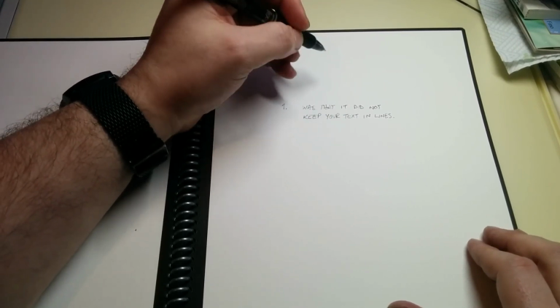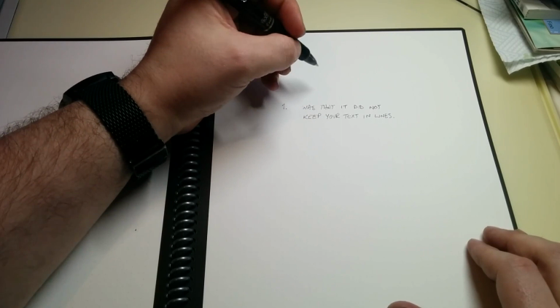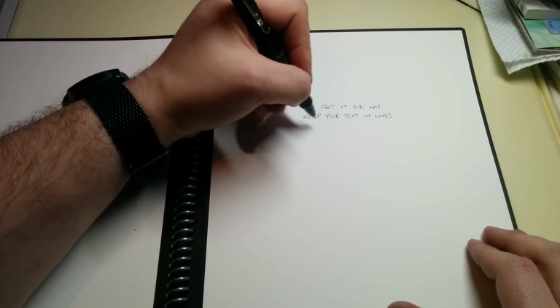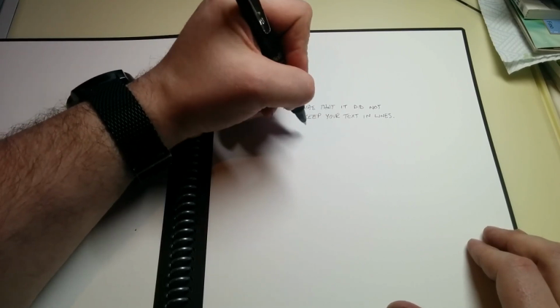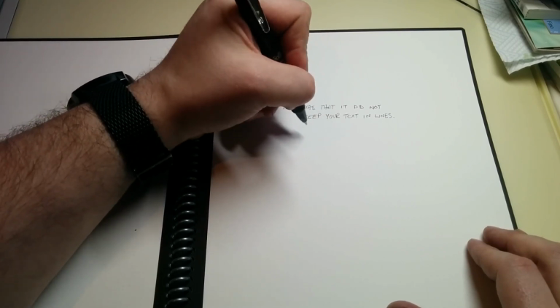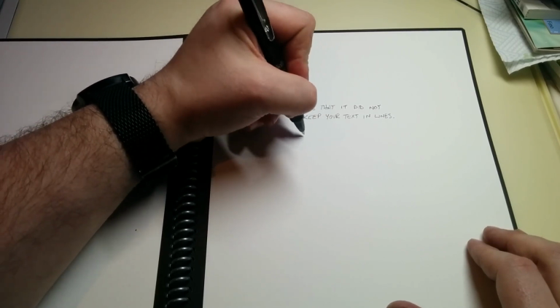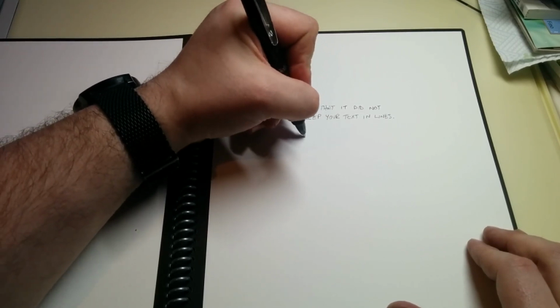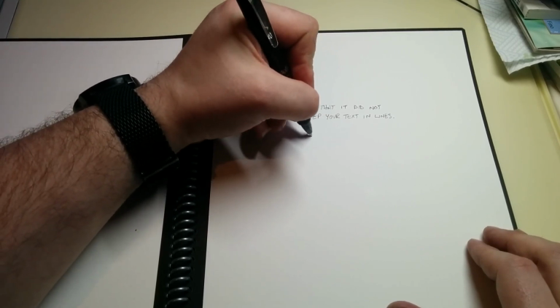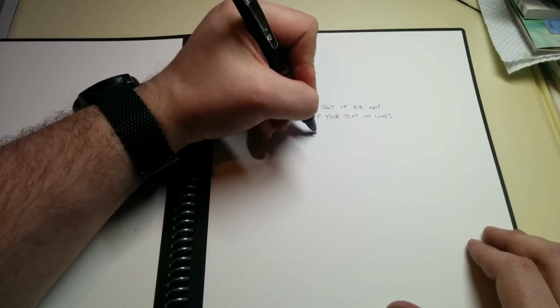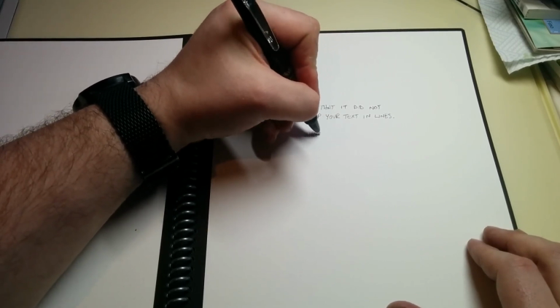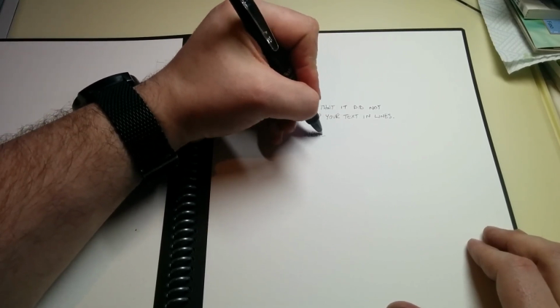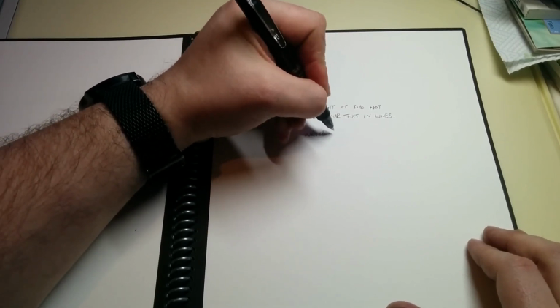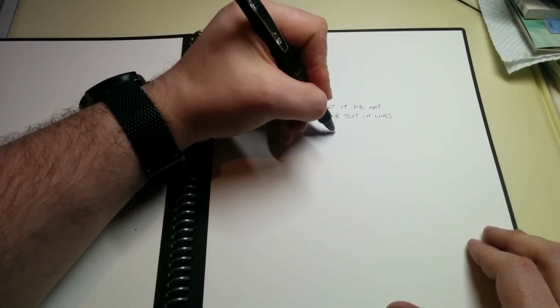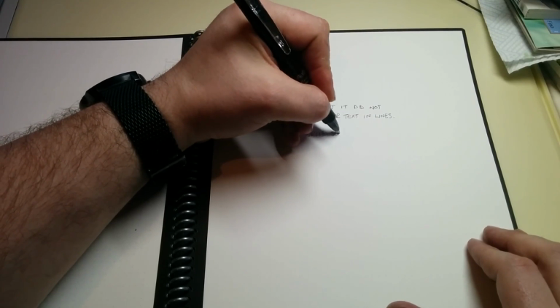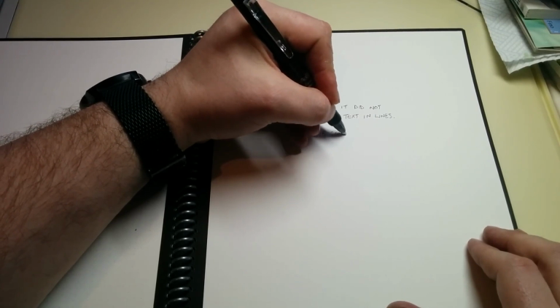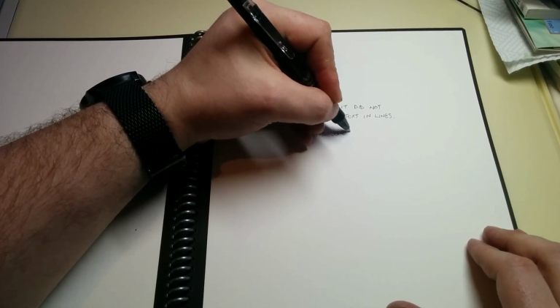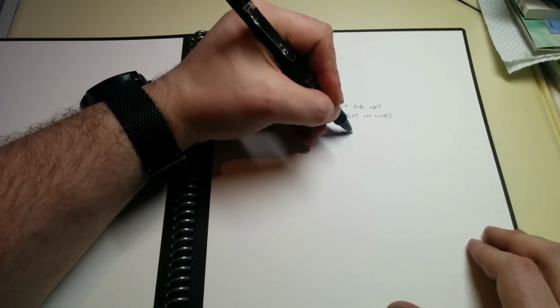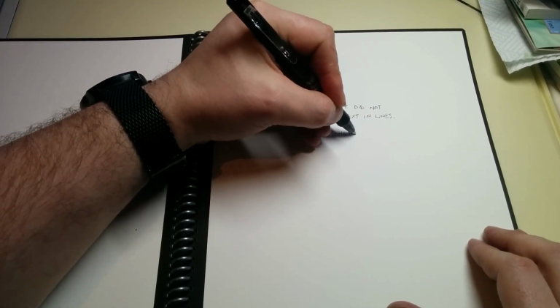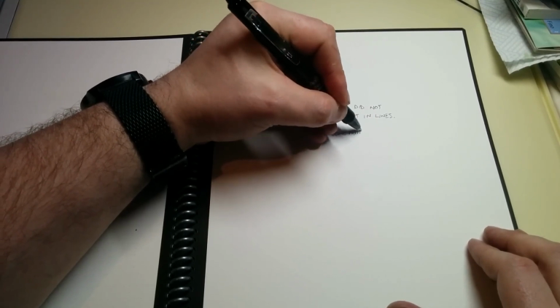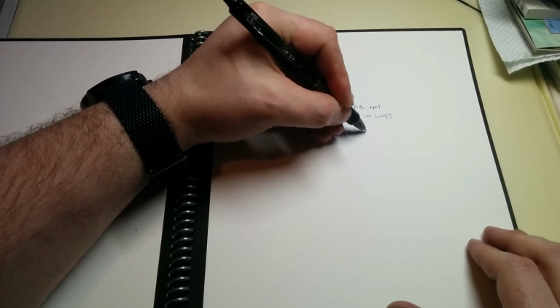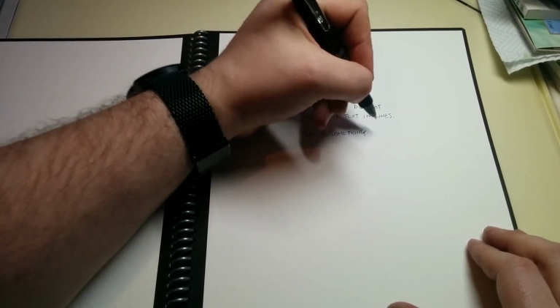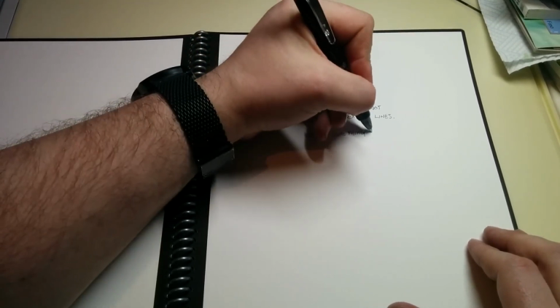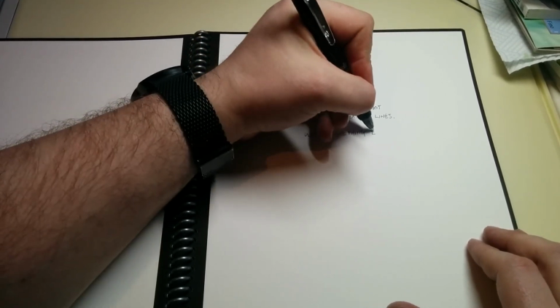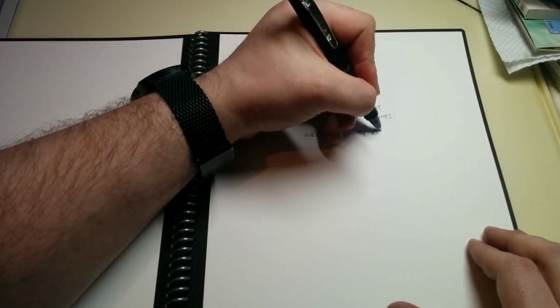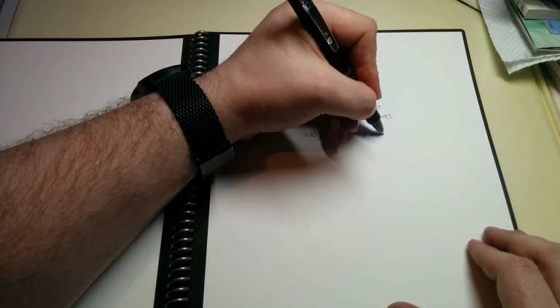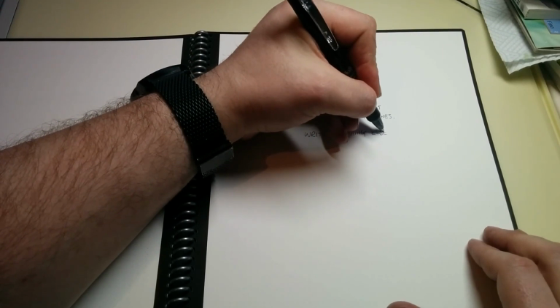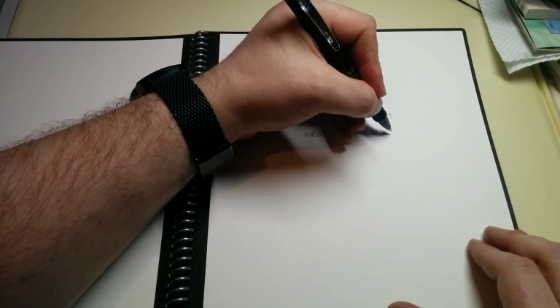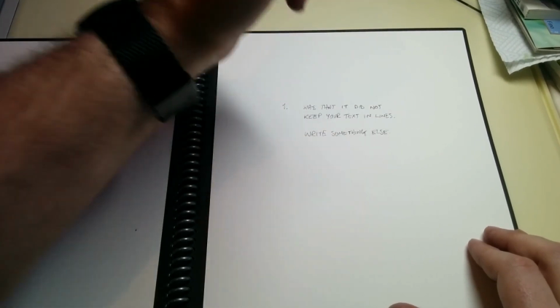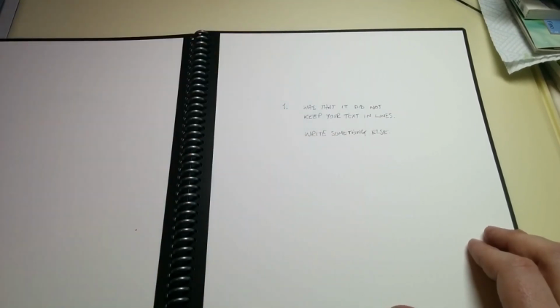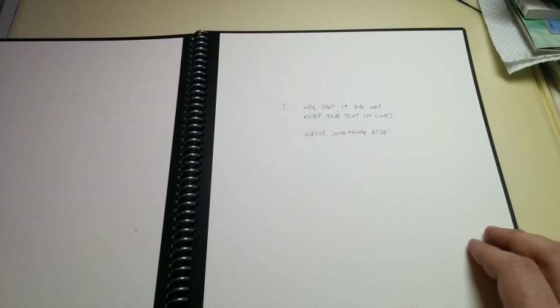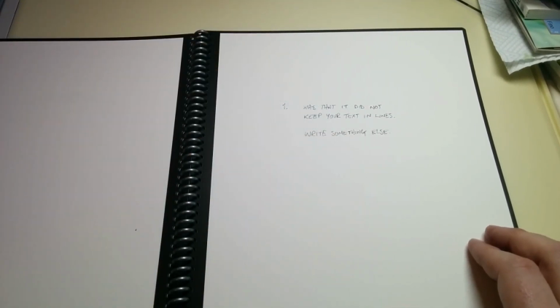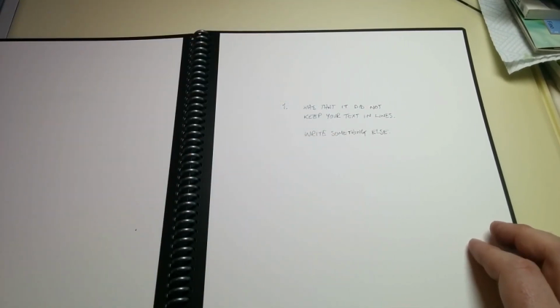I am going to just write something else.